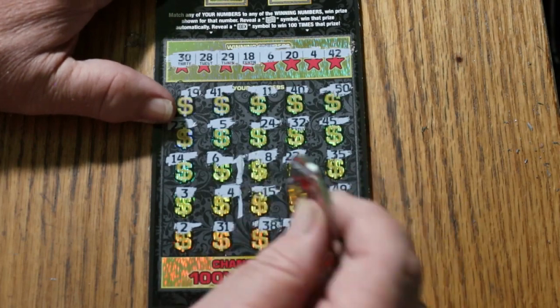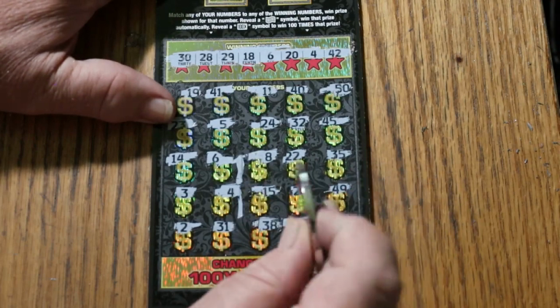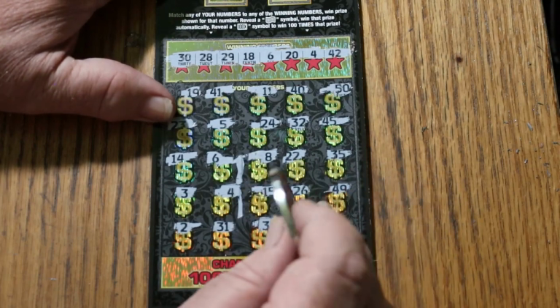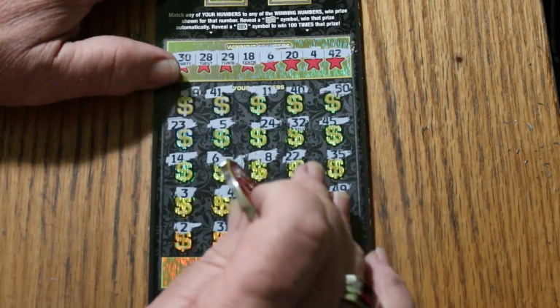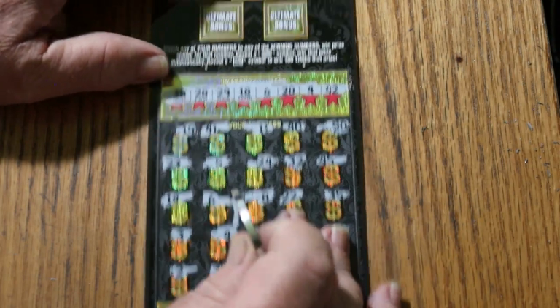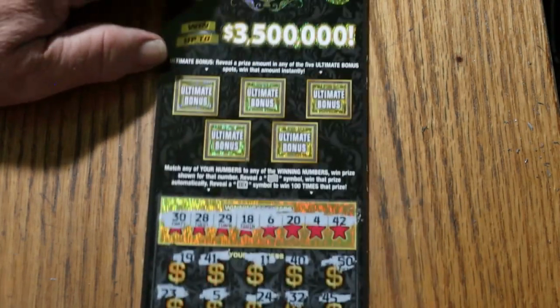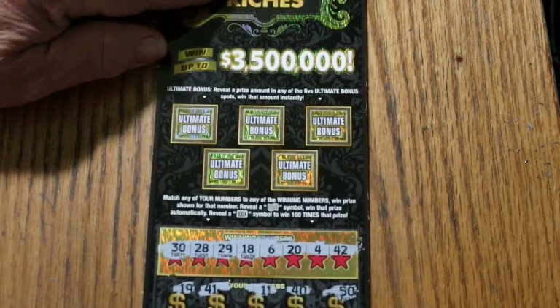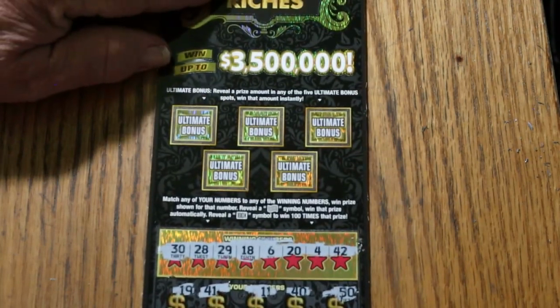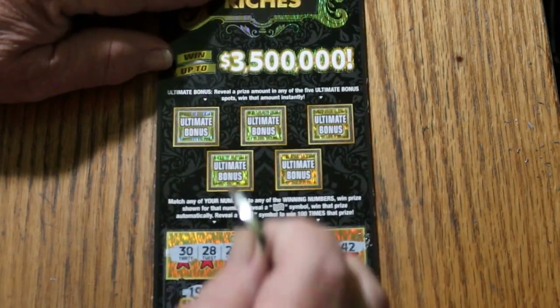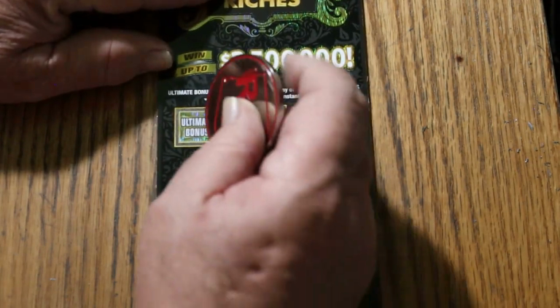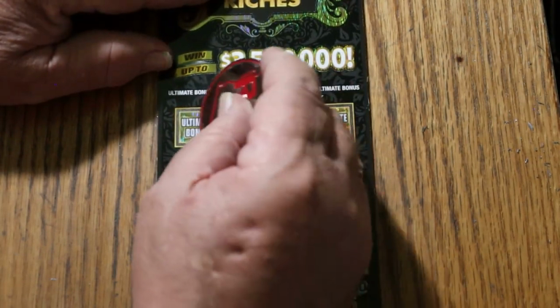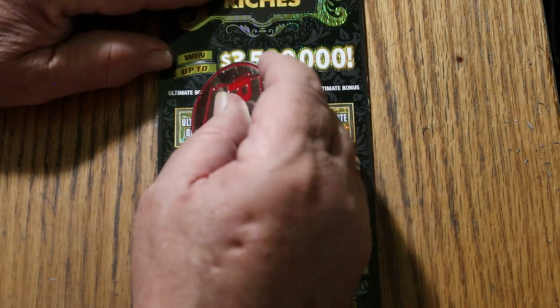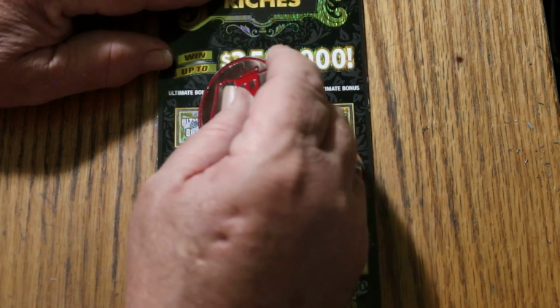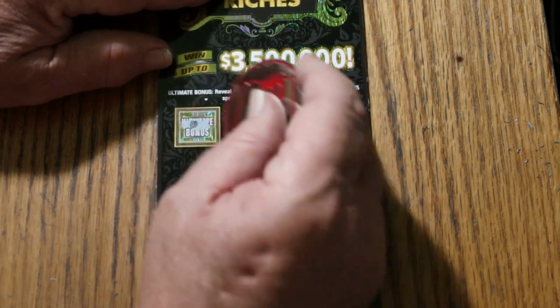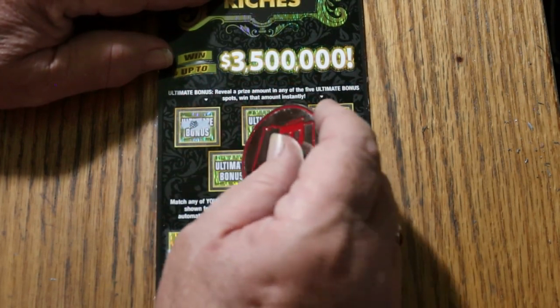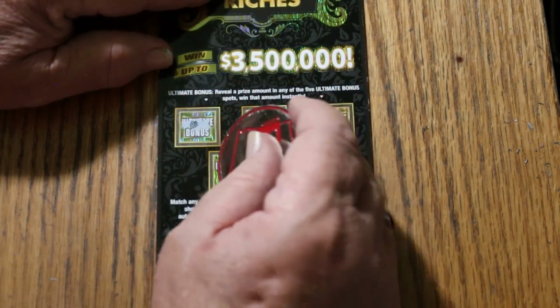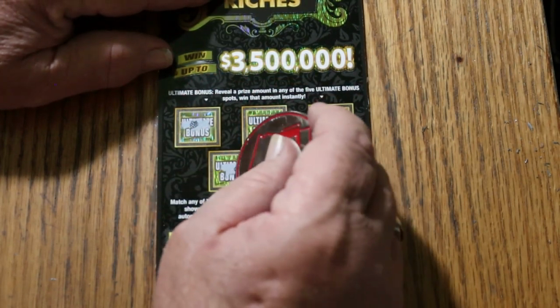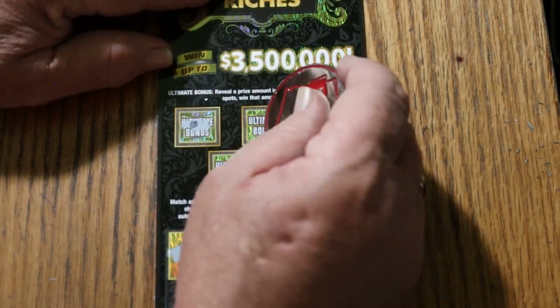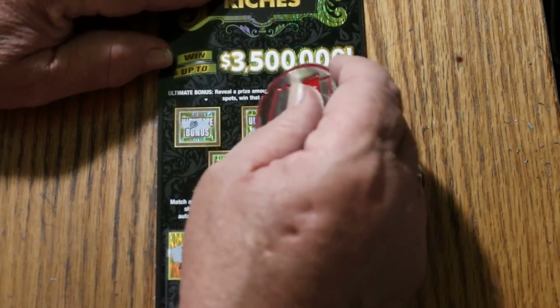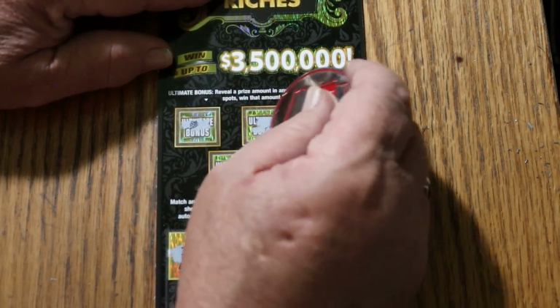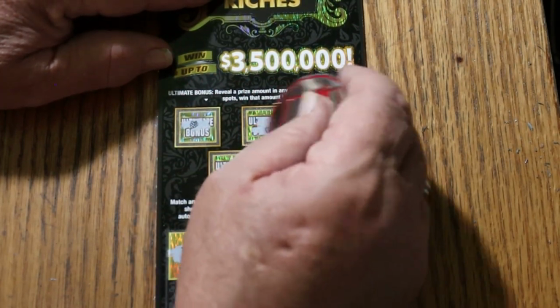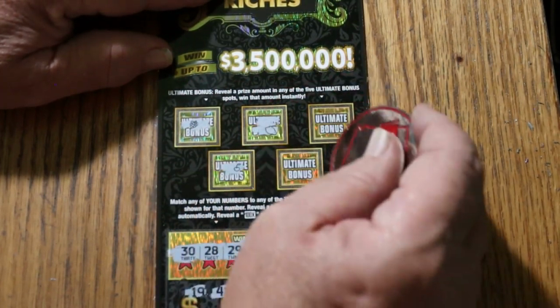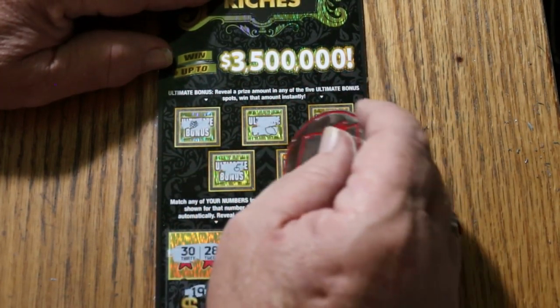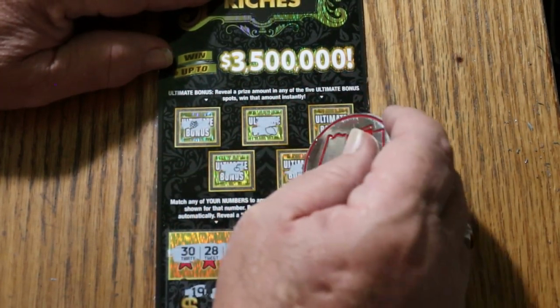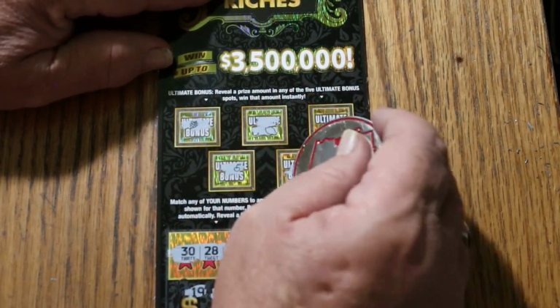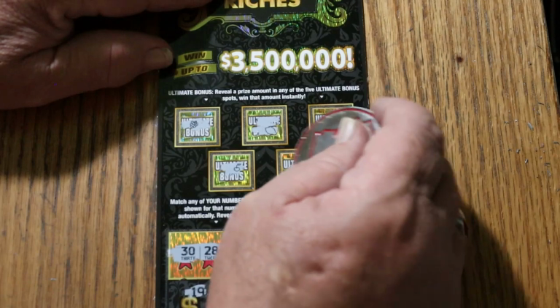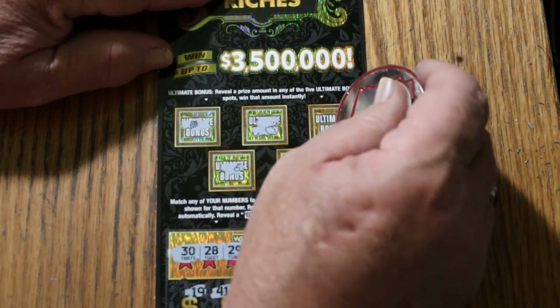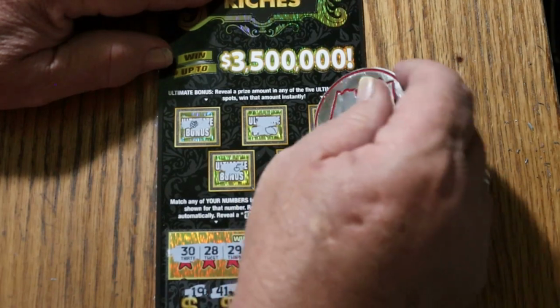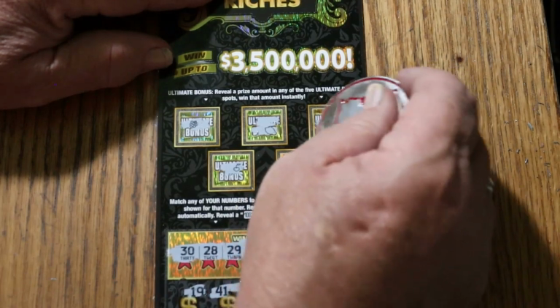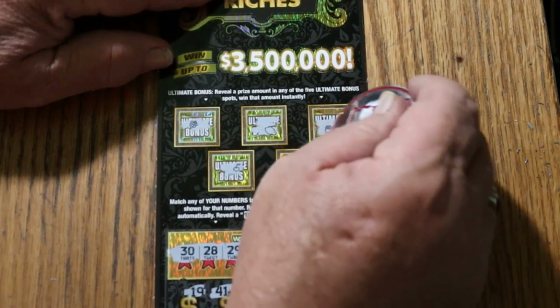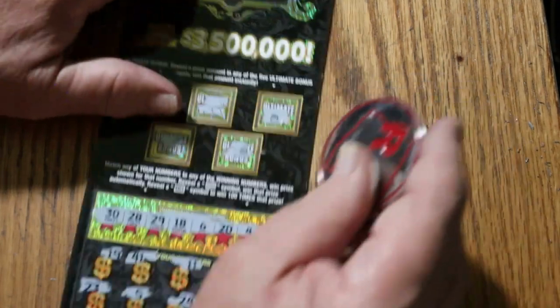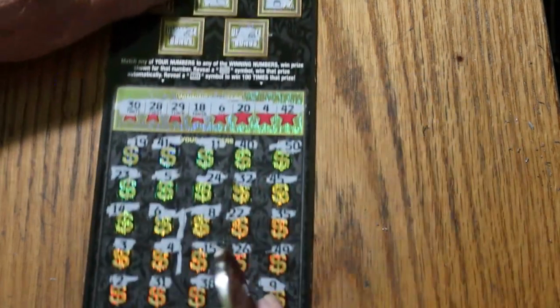So we have the two matches. We'll check the bonuses first, see what happens. No. No. No. No. No. All right.